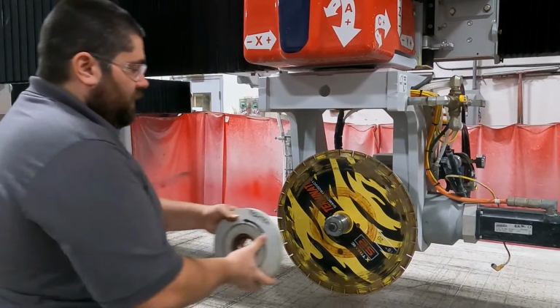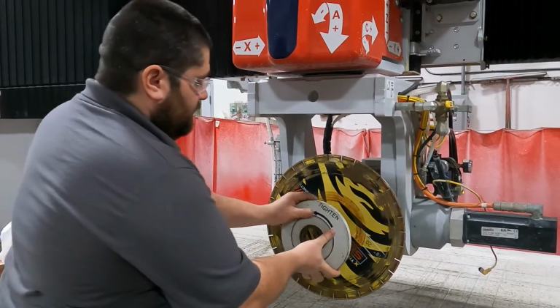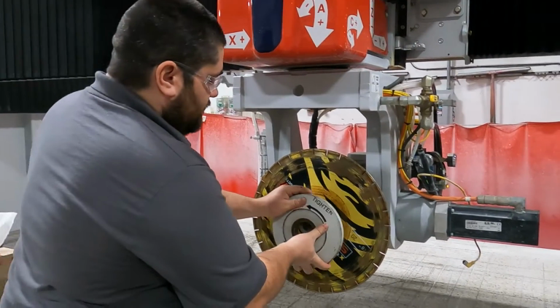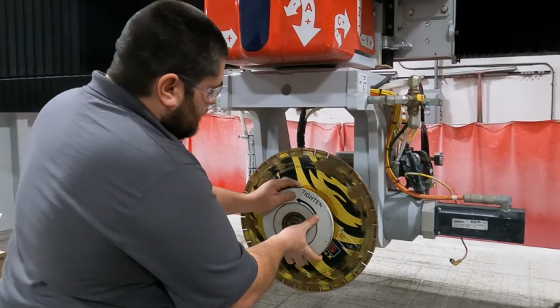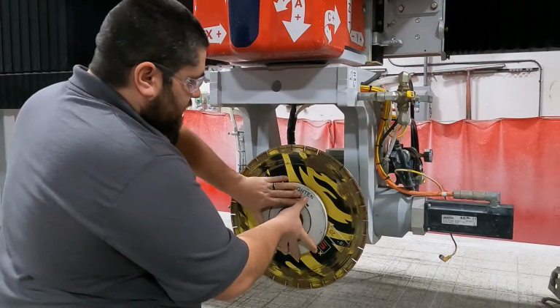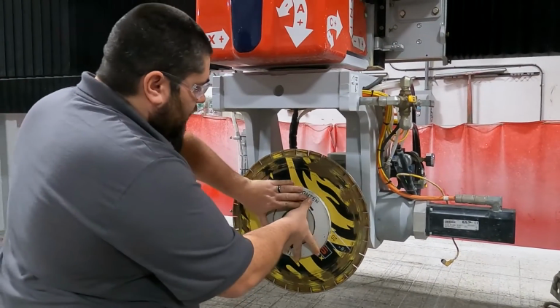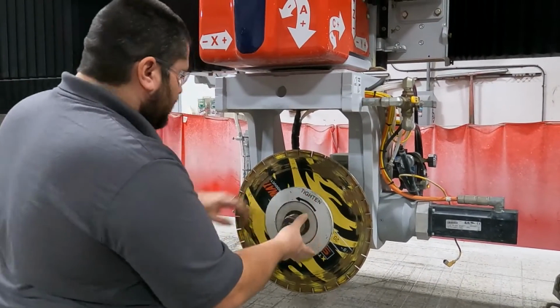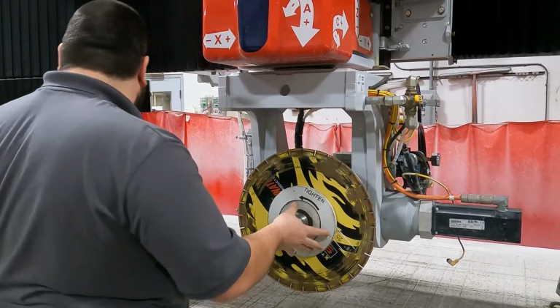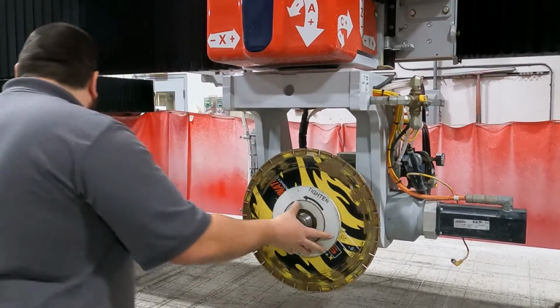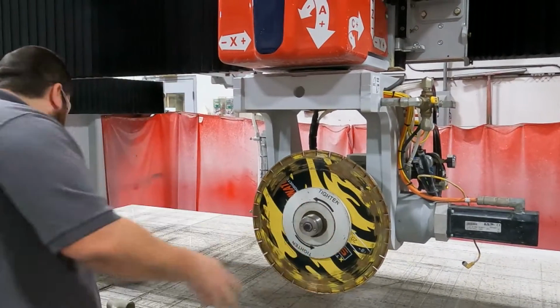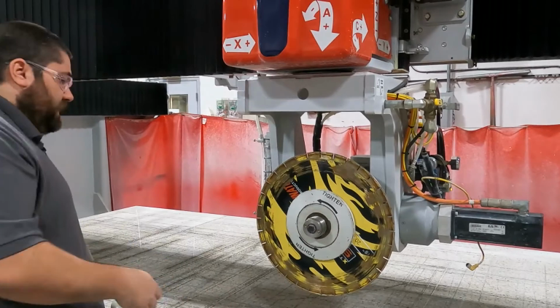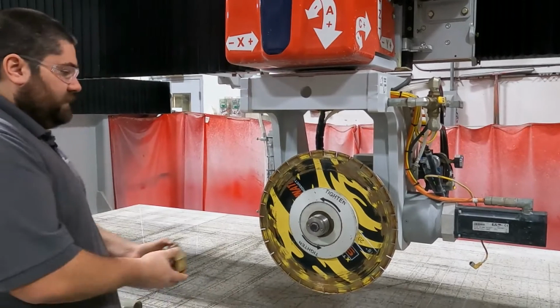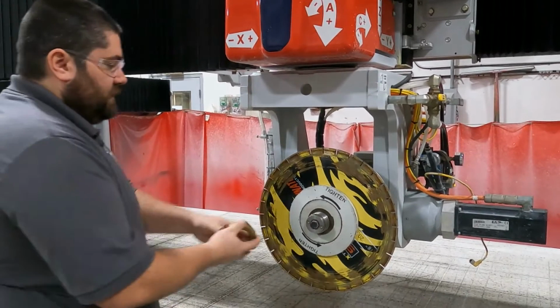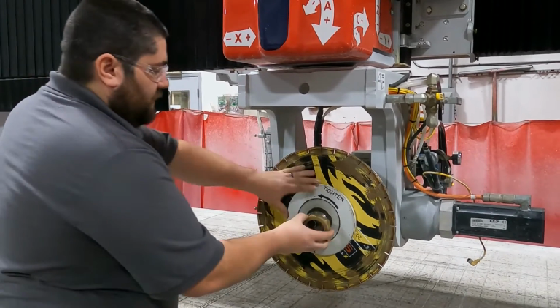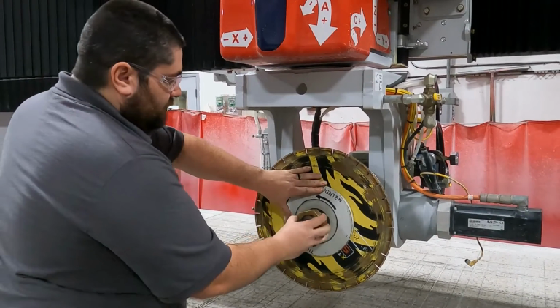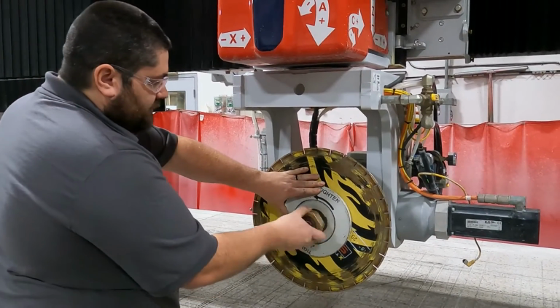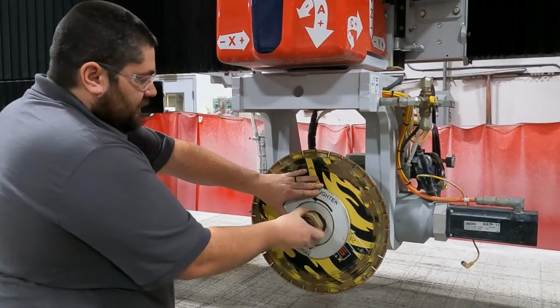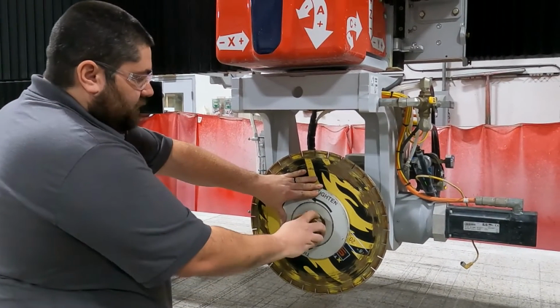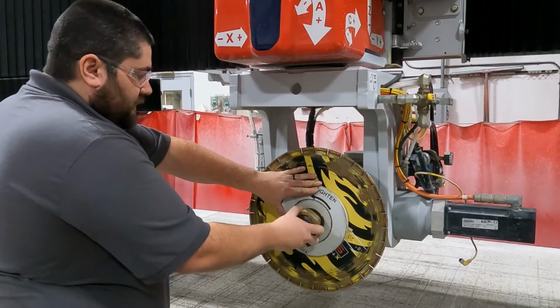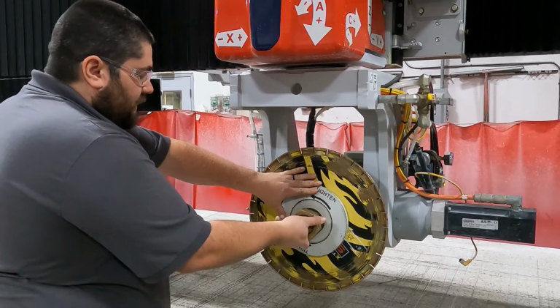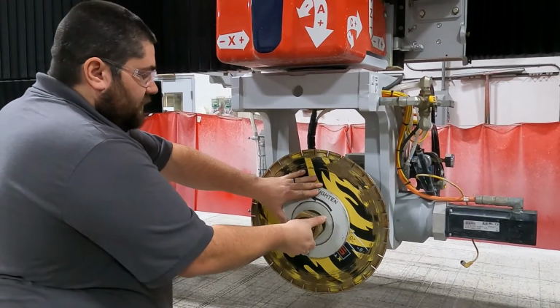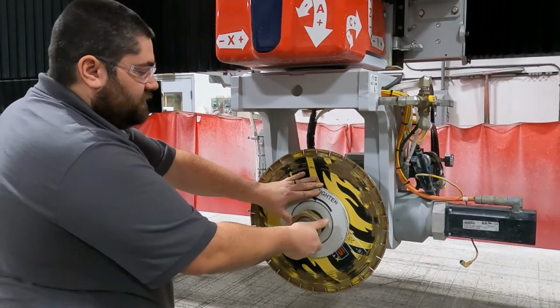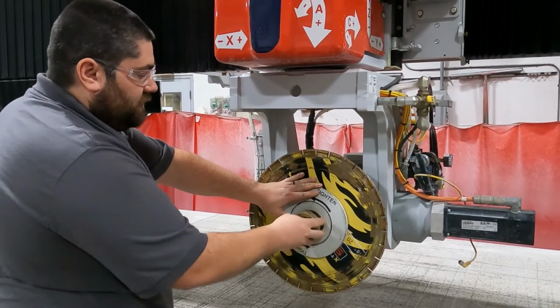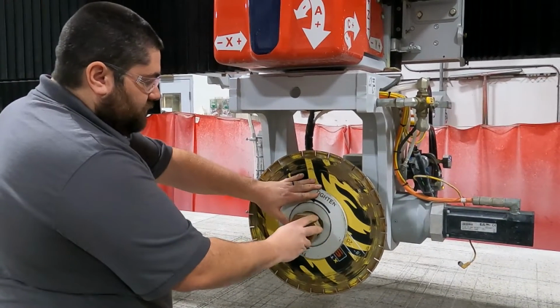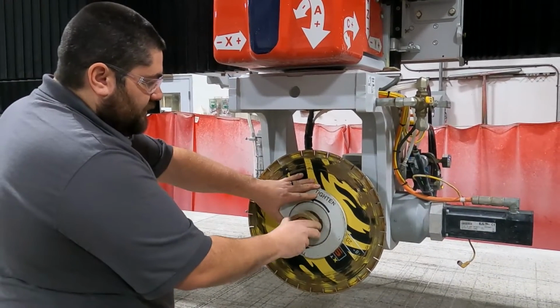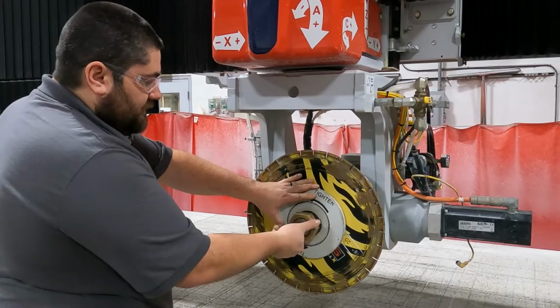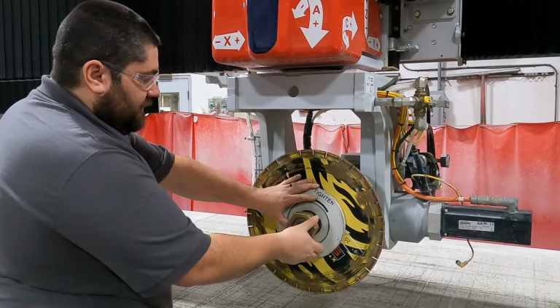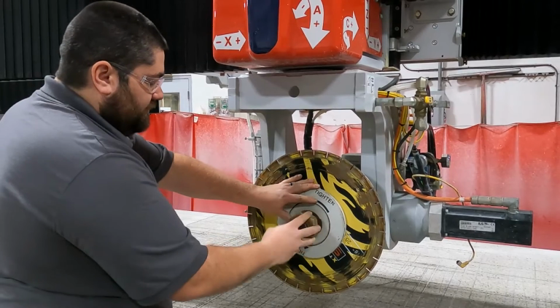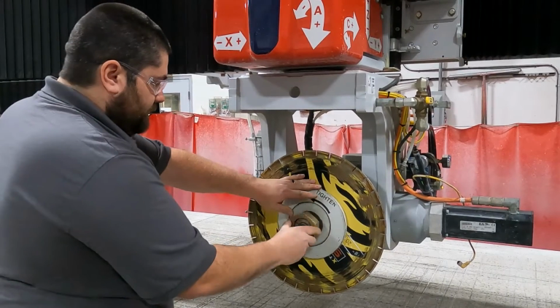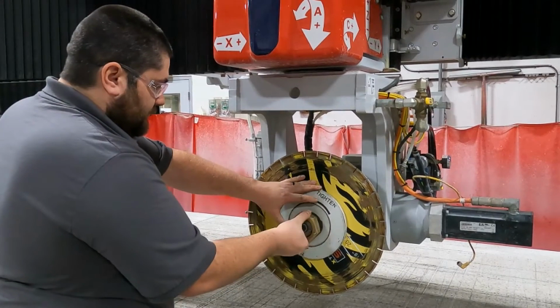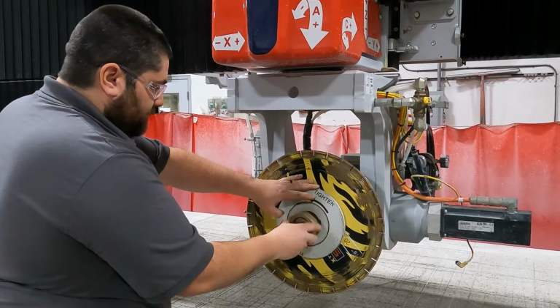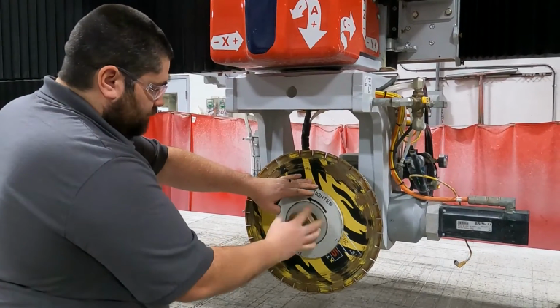Preferably when you do this, you're going to want a new blade, especially if you're having issues on an older blade that is cutting.